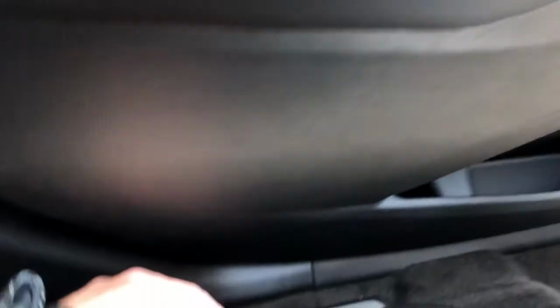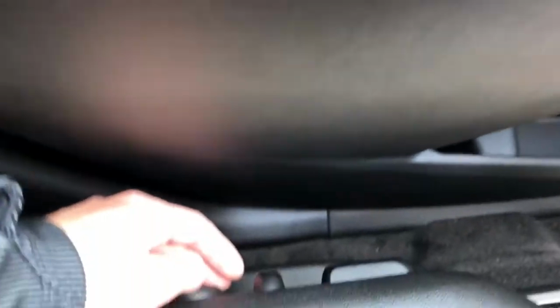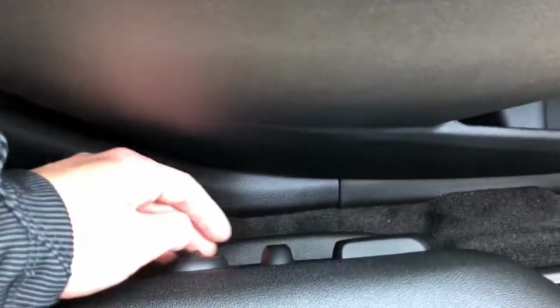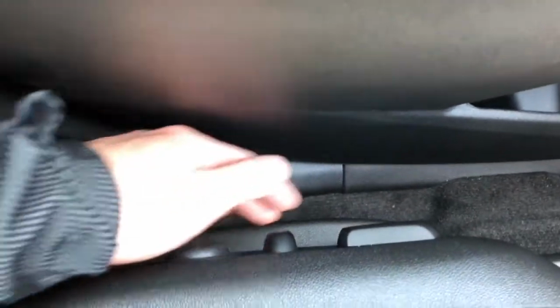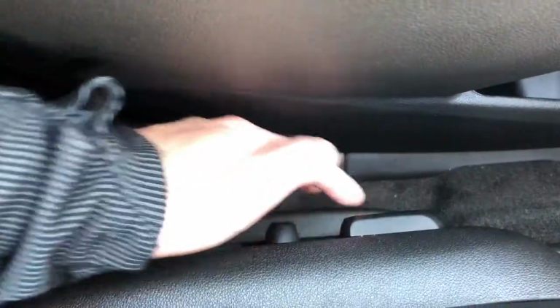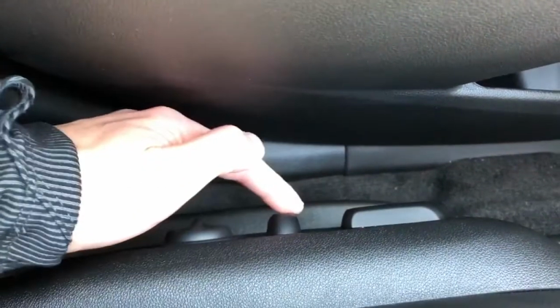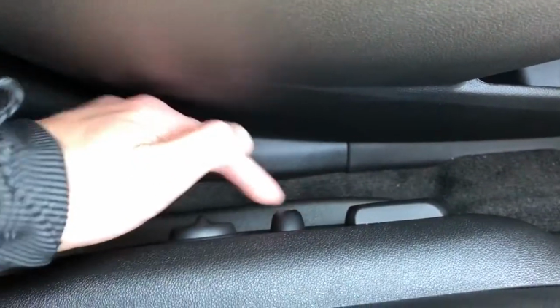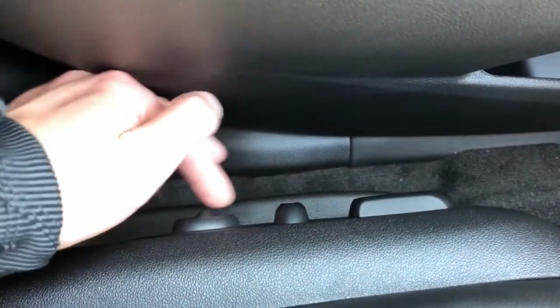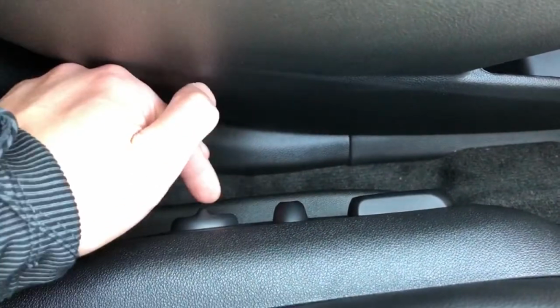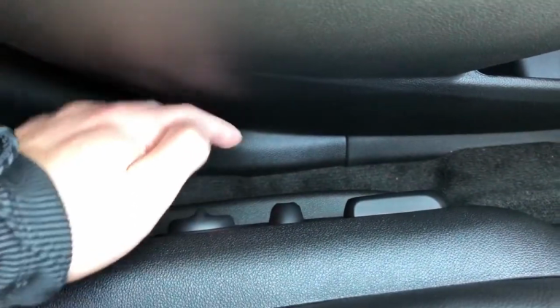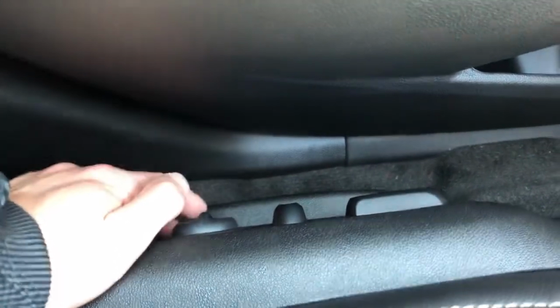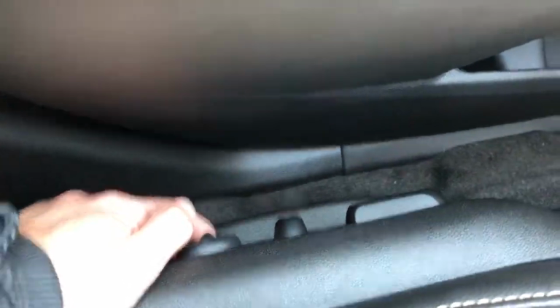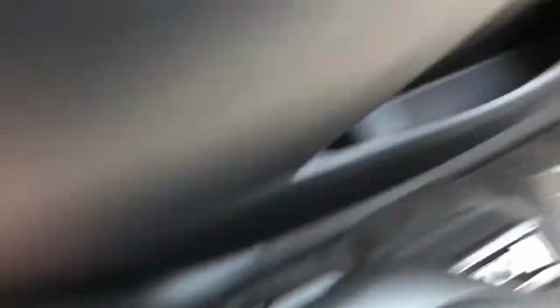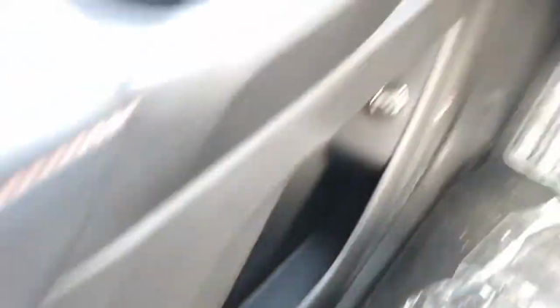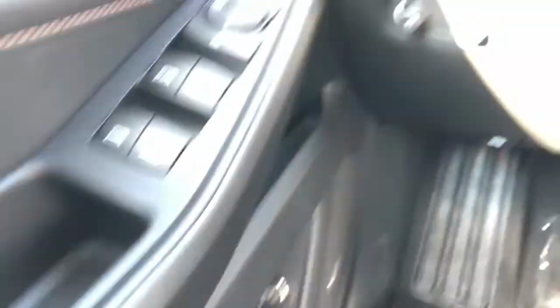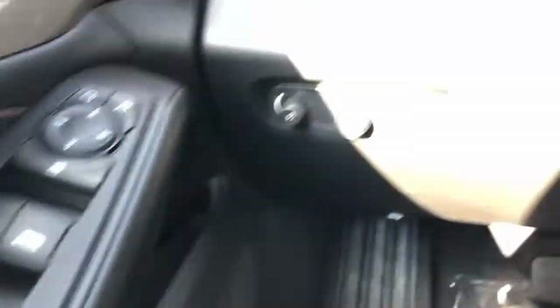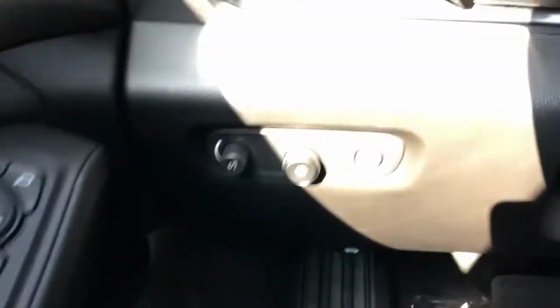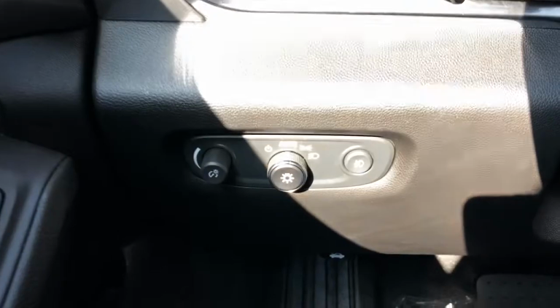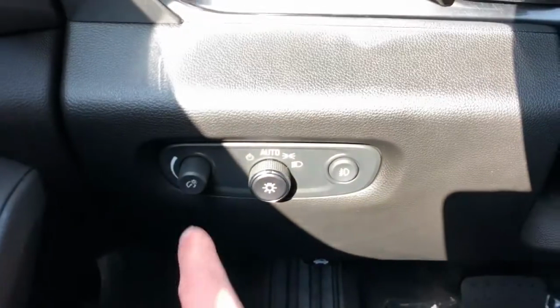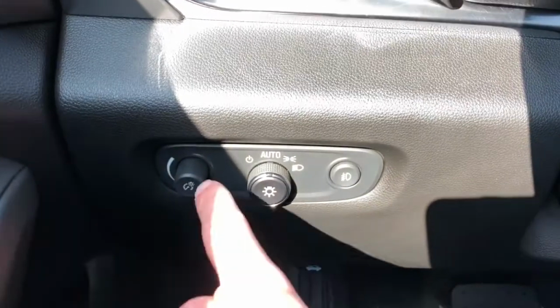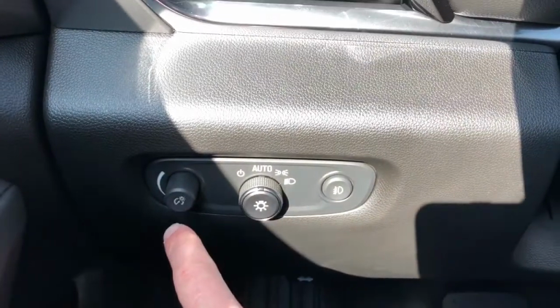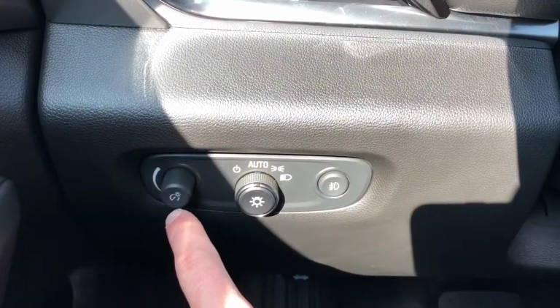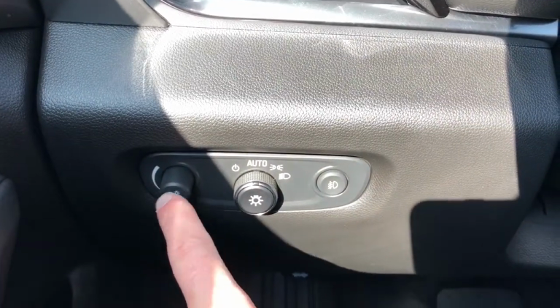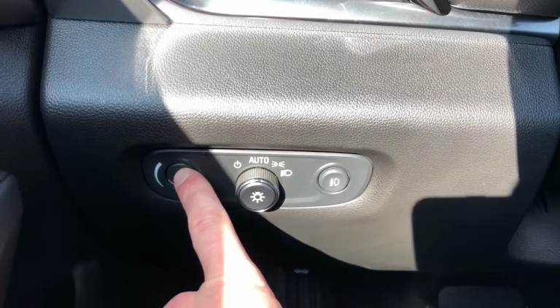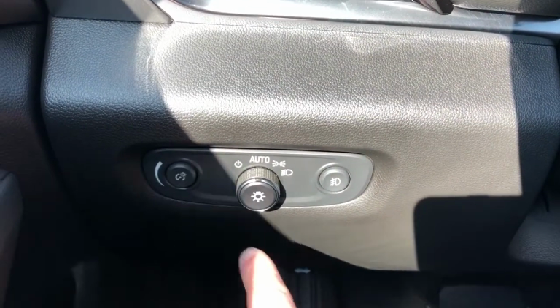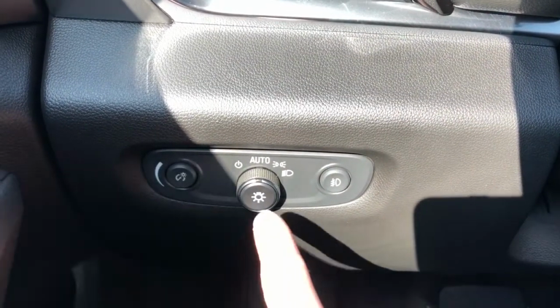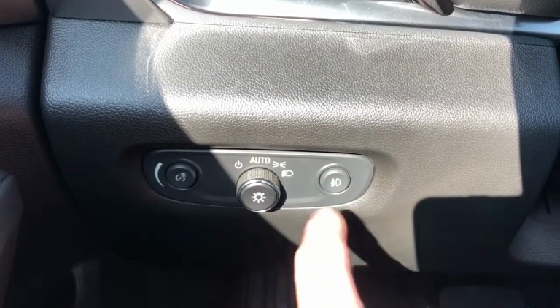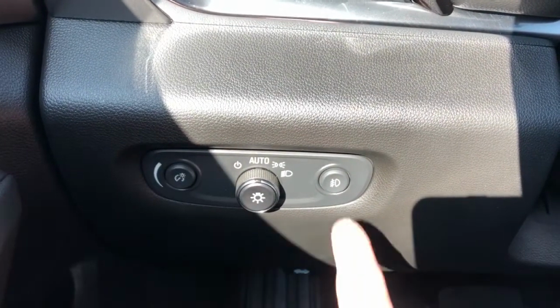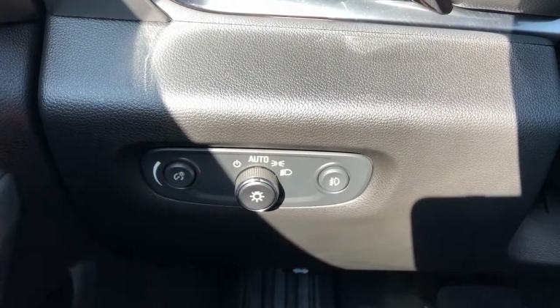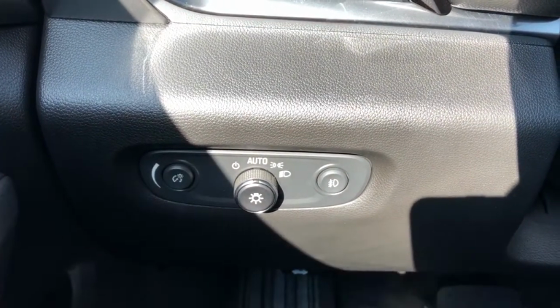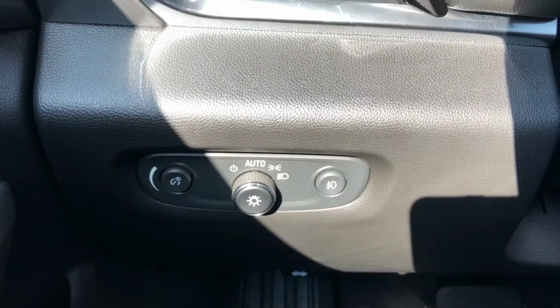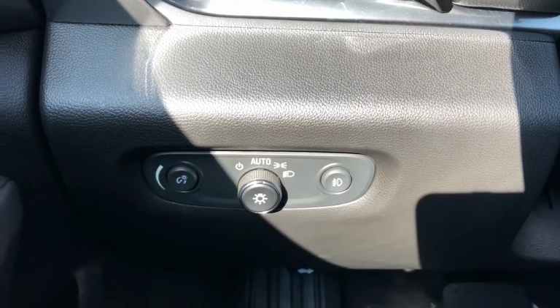Inside the seat we have our power seat adjustment with lumbar support, and off to the left of the steering wheel we have our interior dimmer switch, daytime running lights and fog lights.